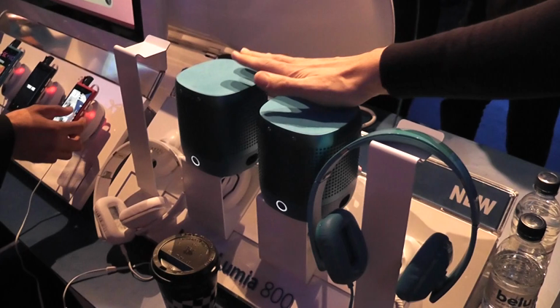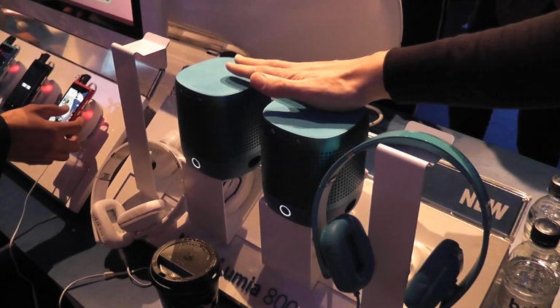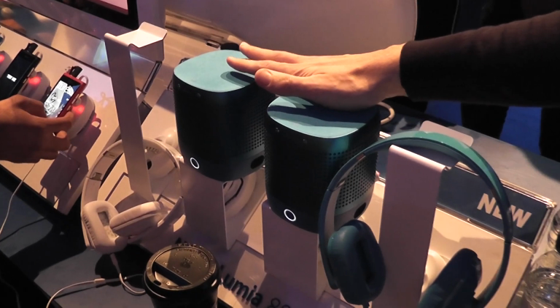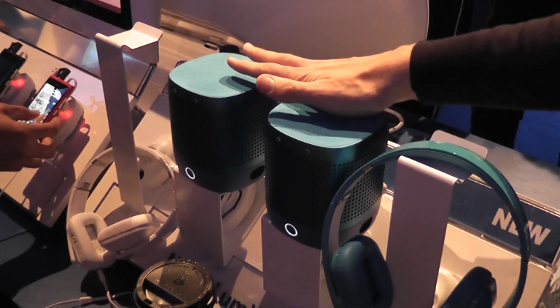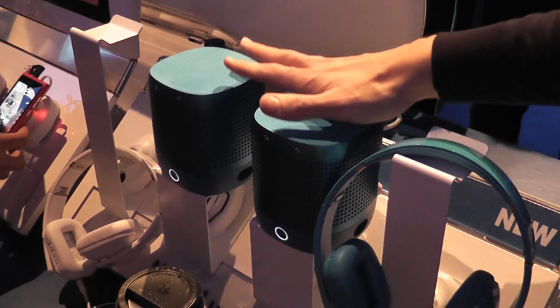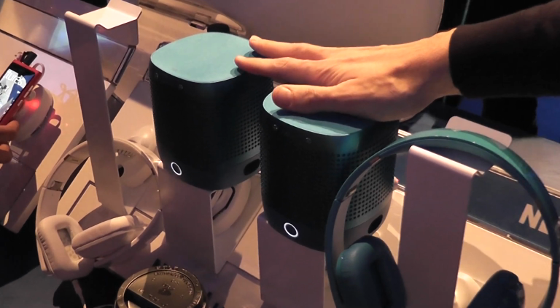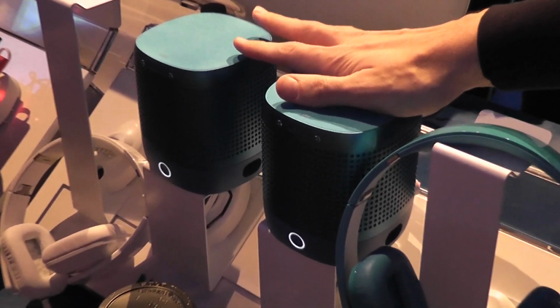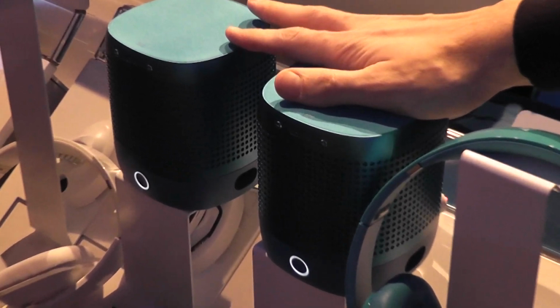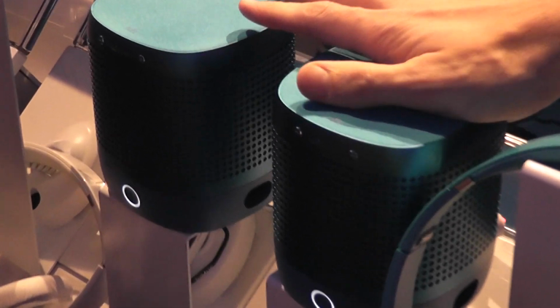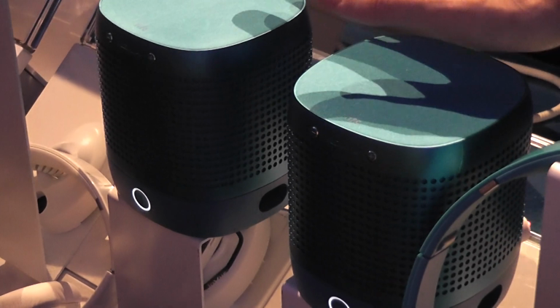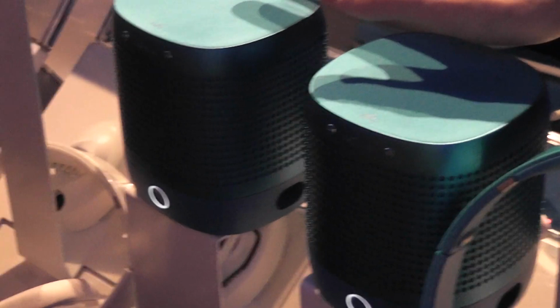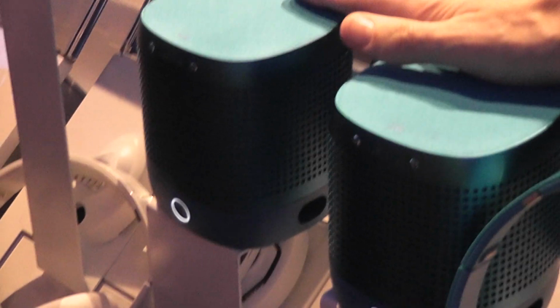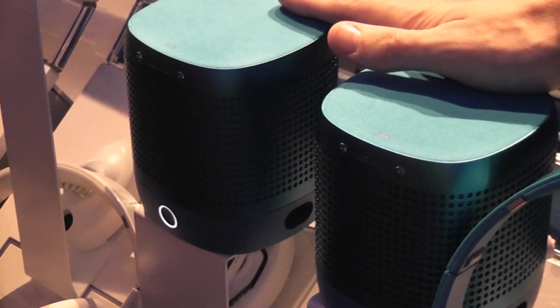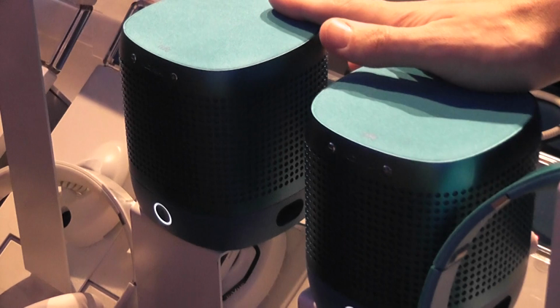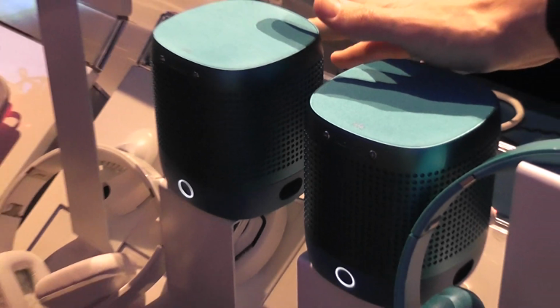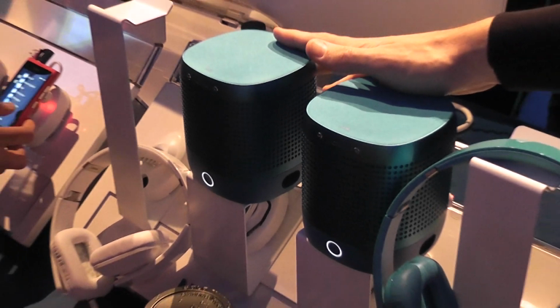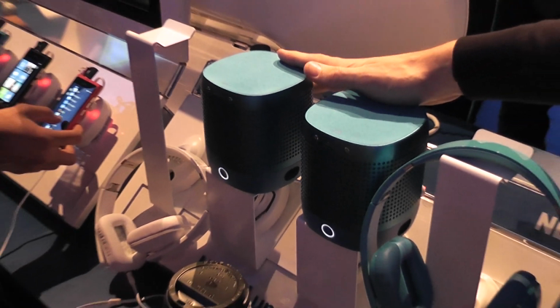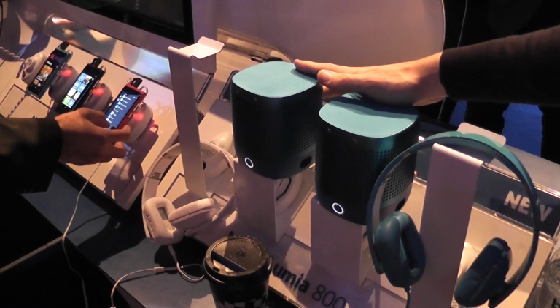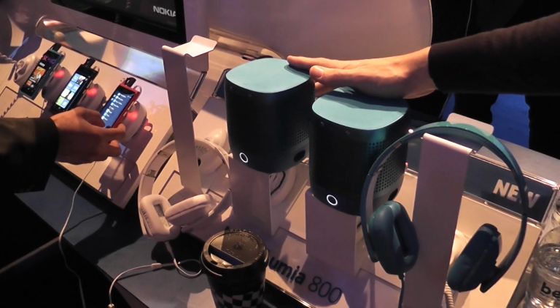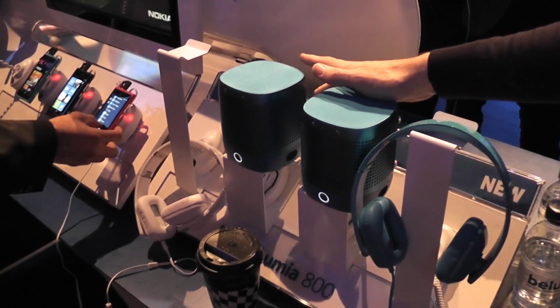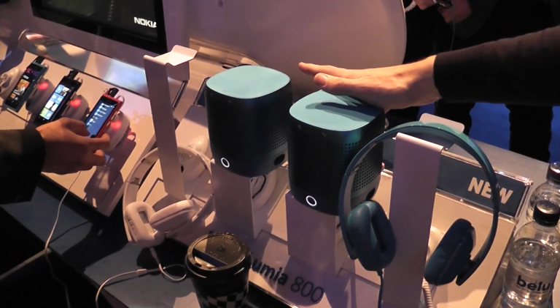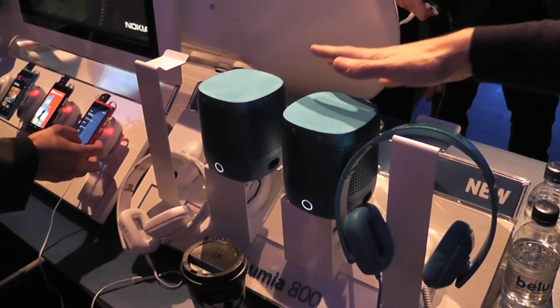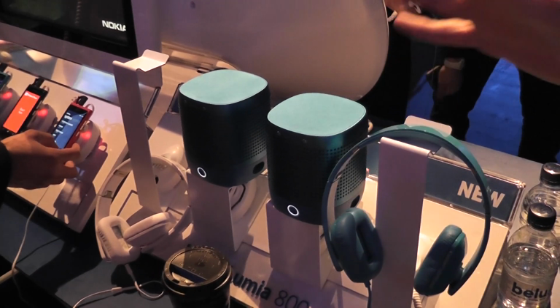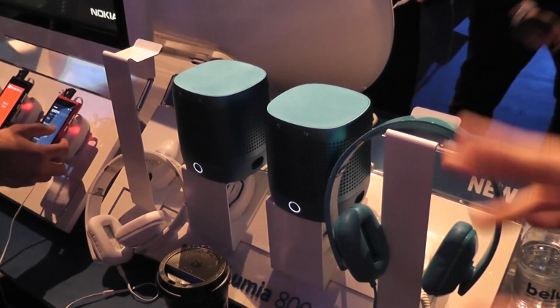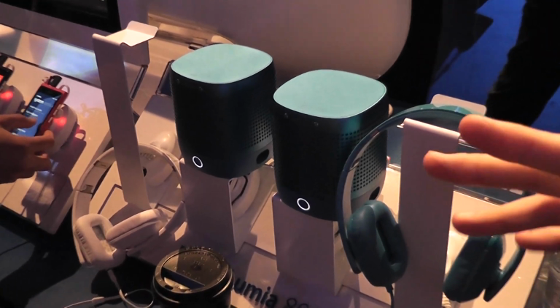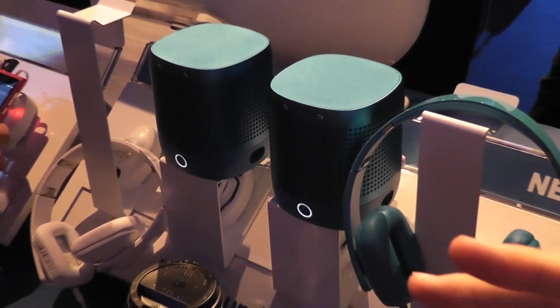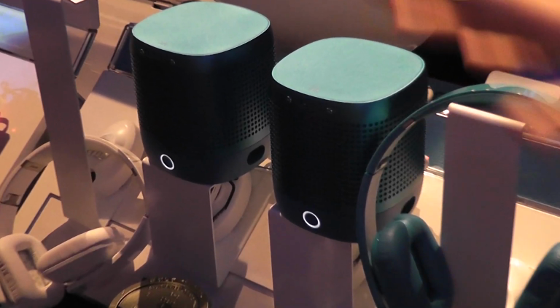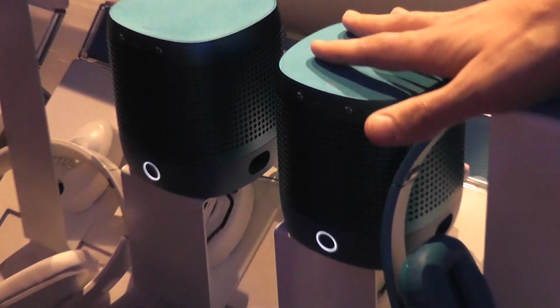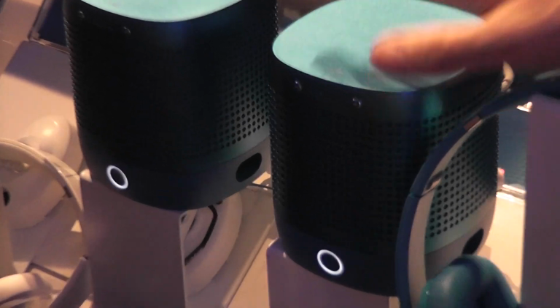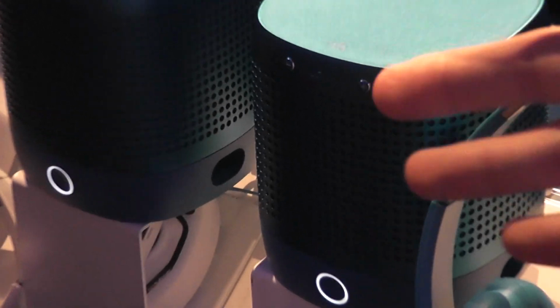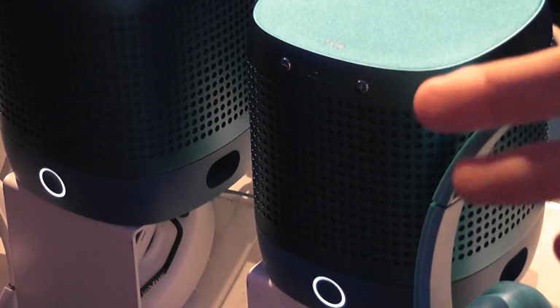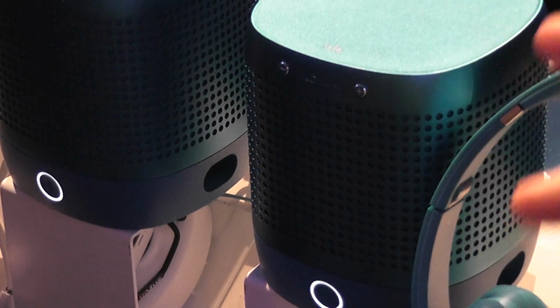A couple of months back, these are now shipping already. They're available in cyan, black, and white as well. There are two interesting aspects of this, in addition to the fact that they're NFC and very loud.